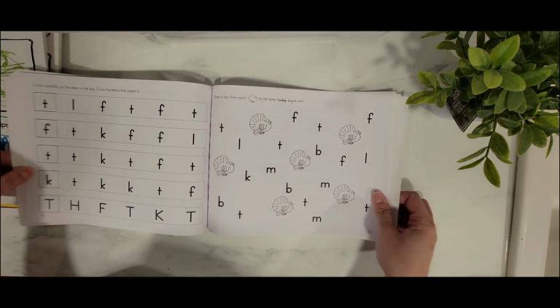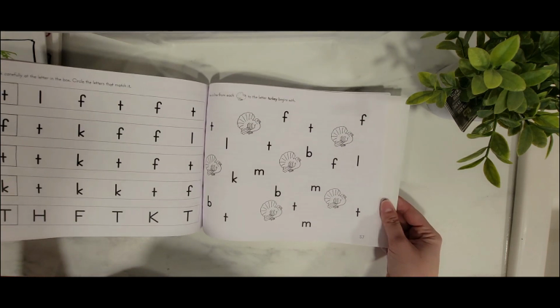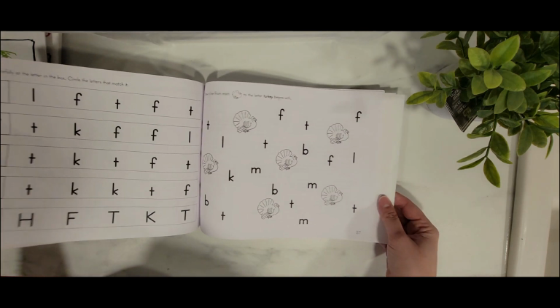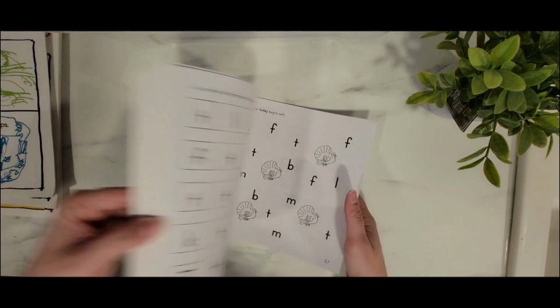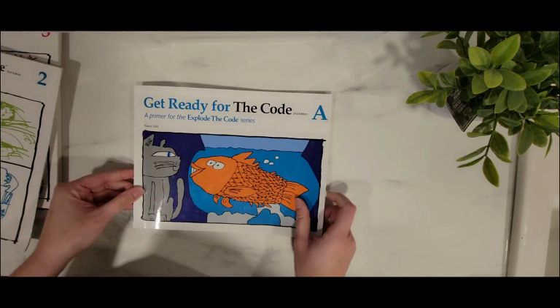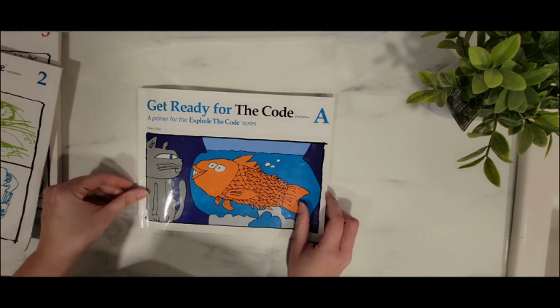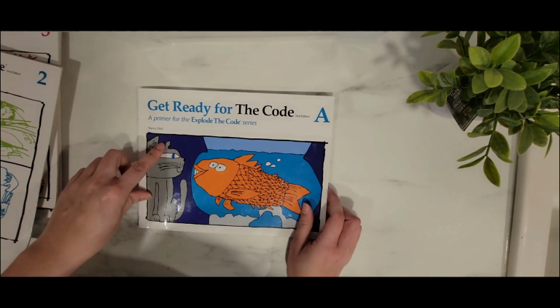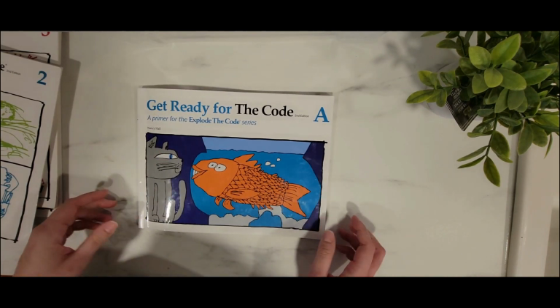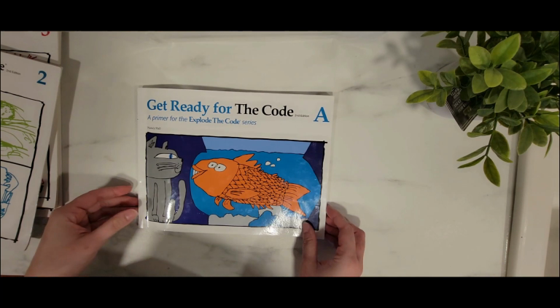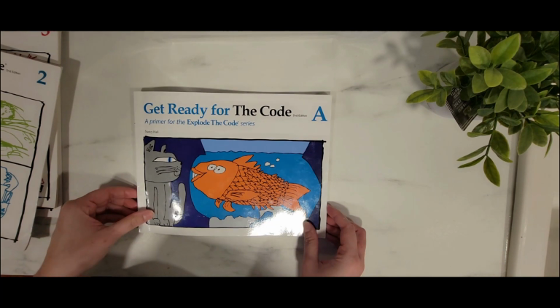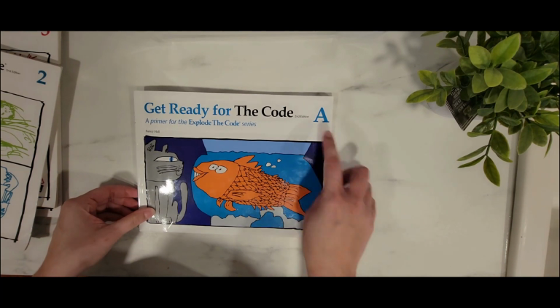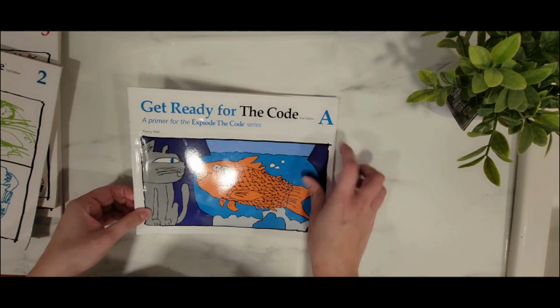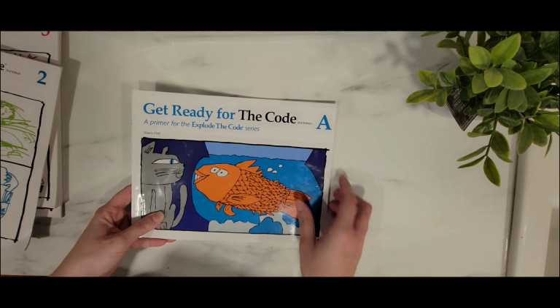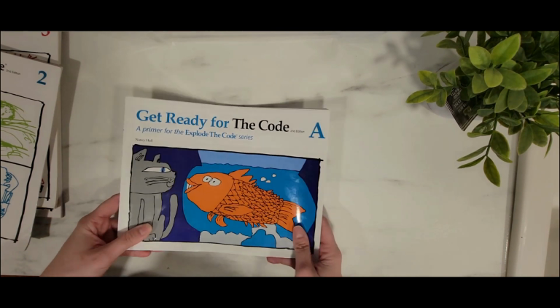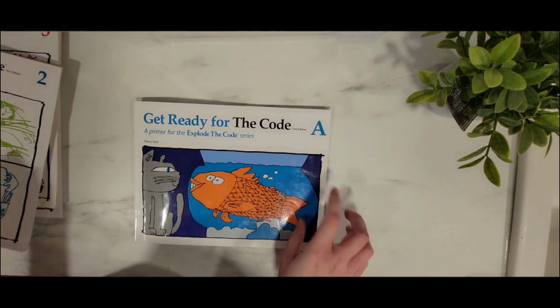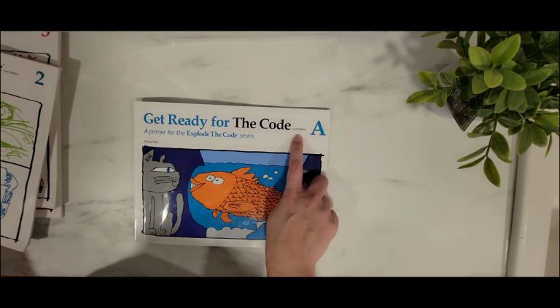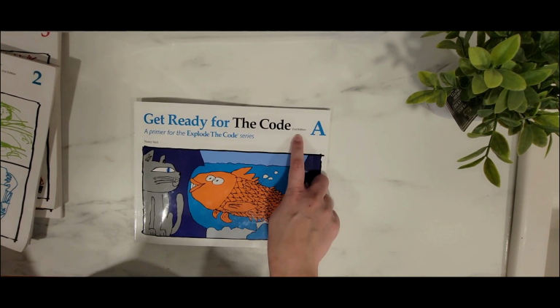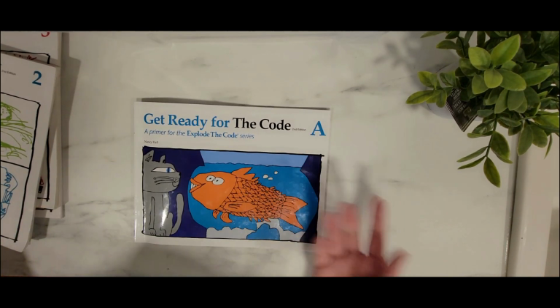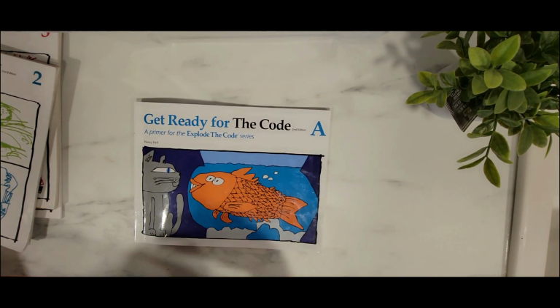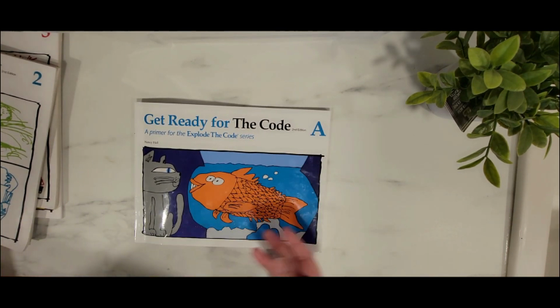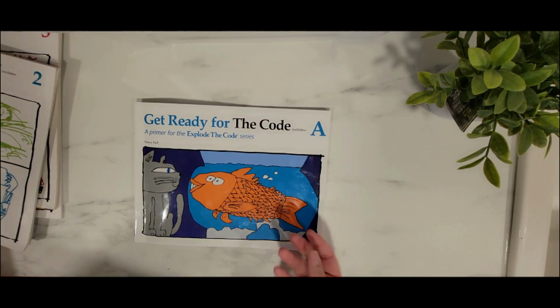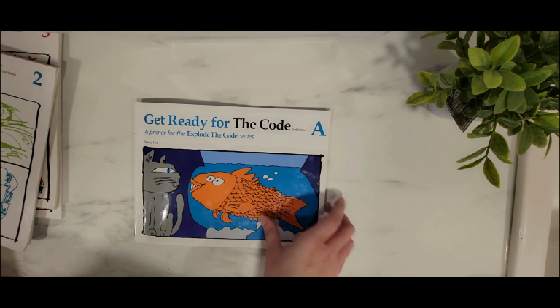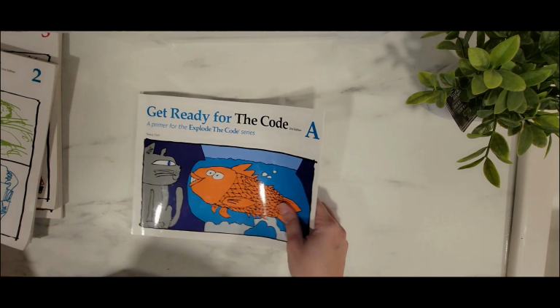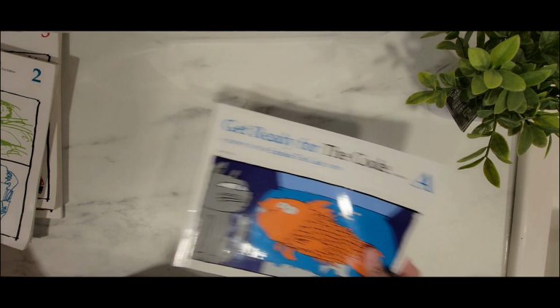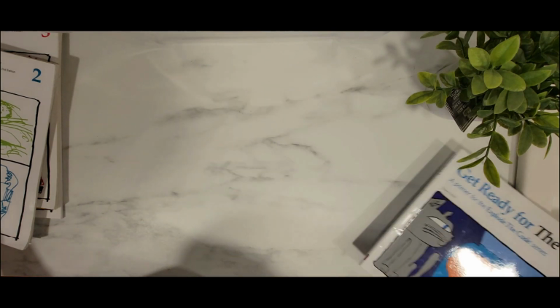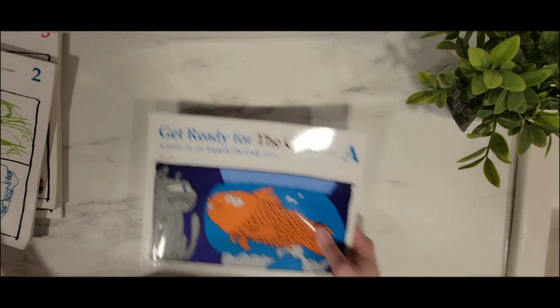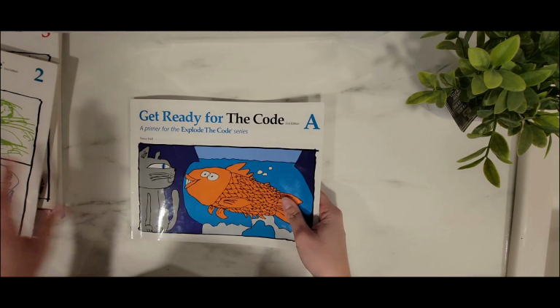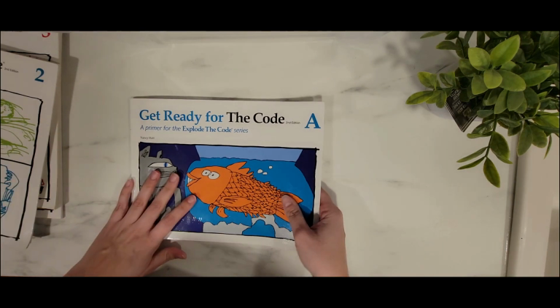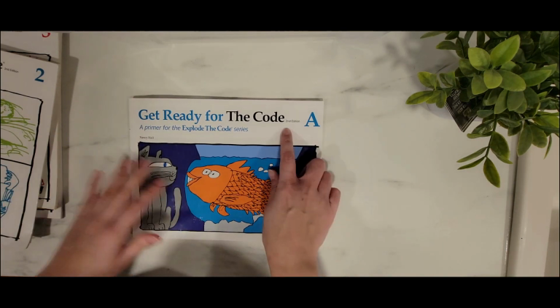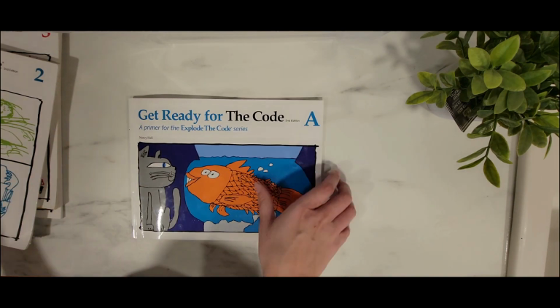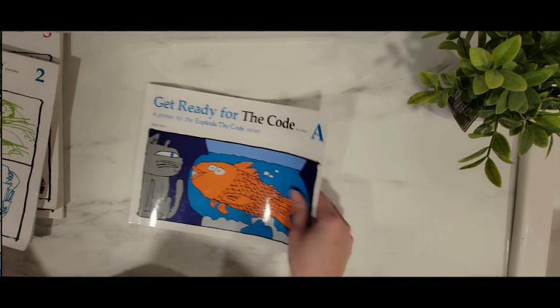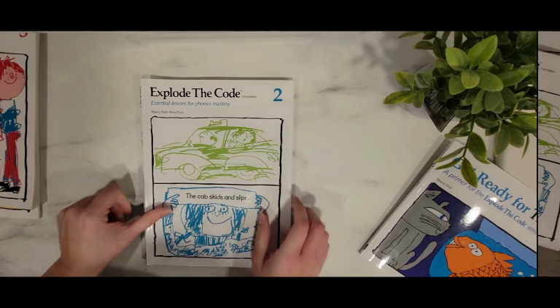So you can kind of see how Get Ready for the Code A looks. This is the second edition — I'm not sure if there was a first edition before. I've only tried the second edition. Okay, Explode the Code 2 — this is the one we're working on right now.